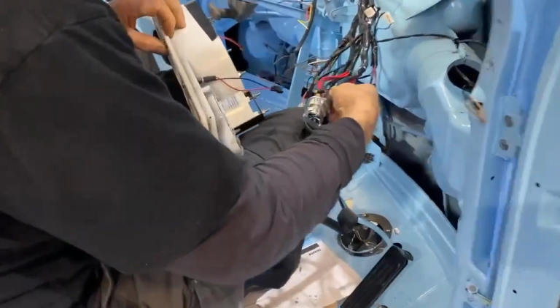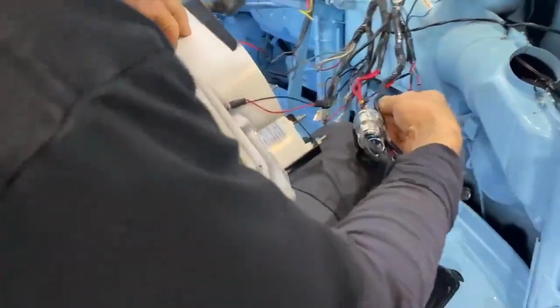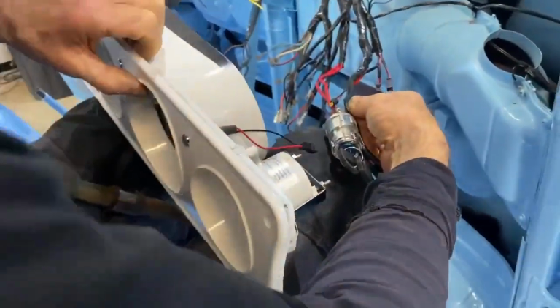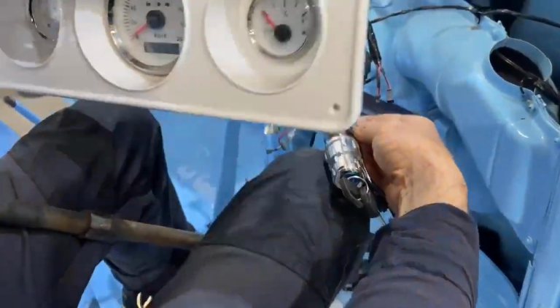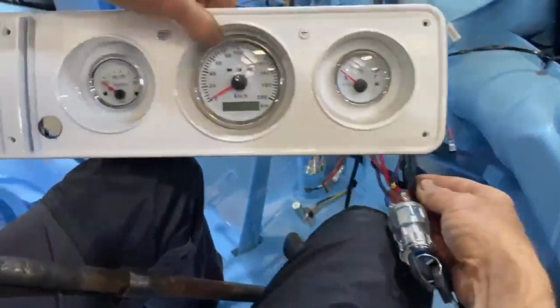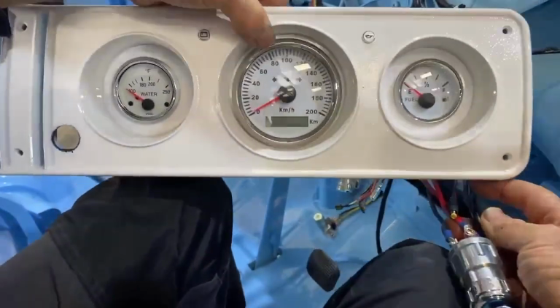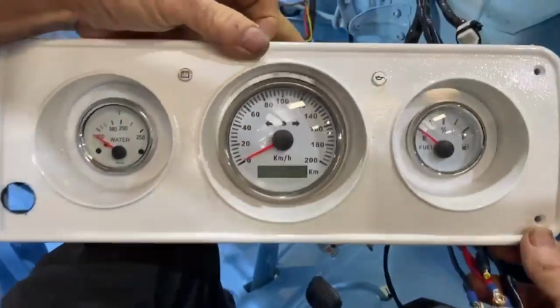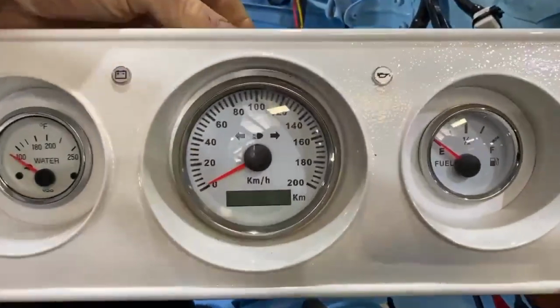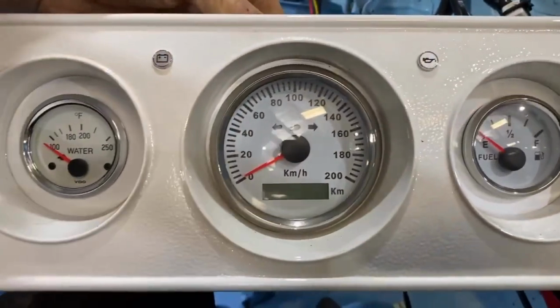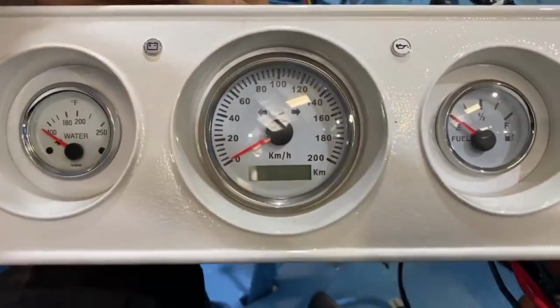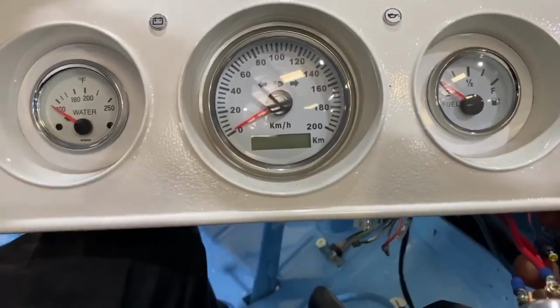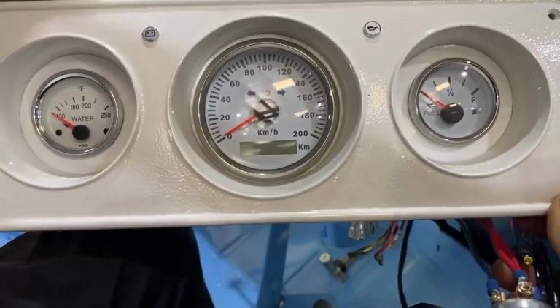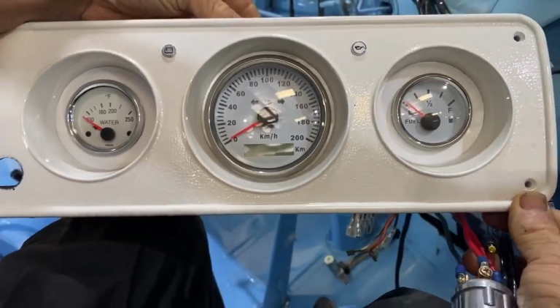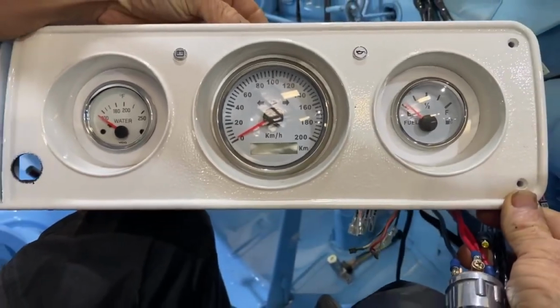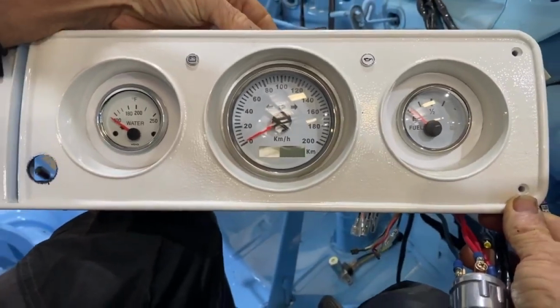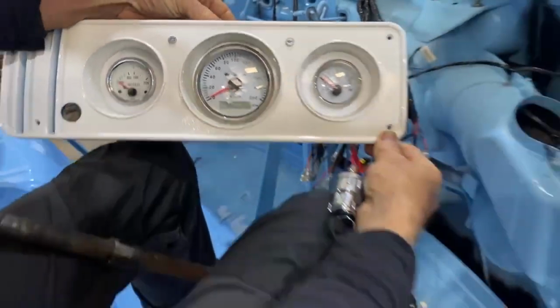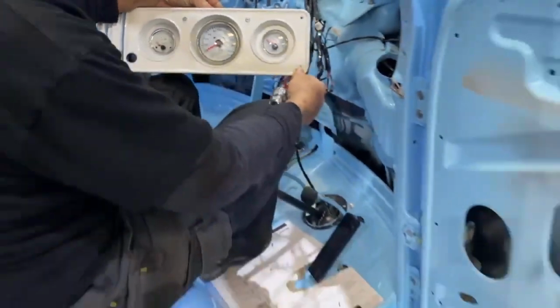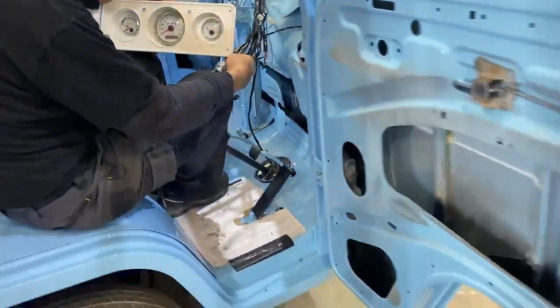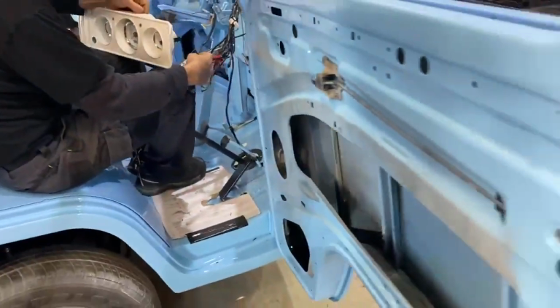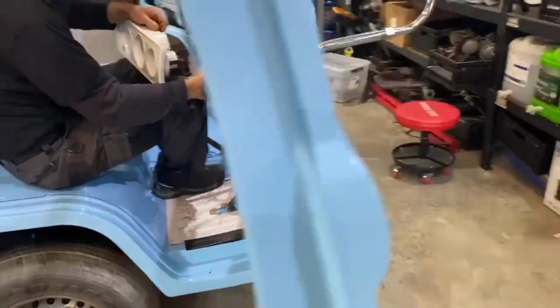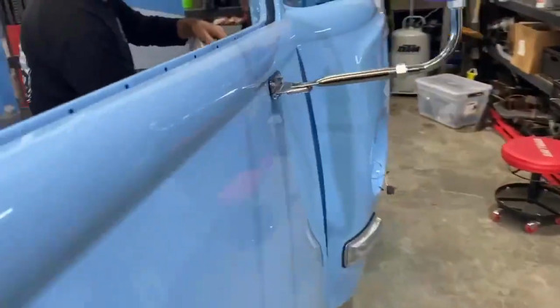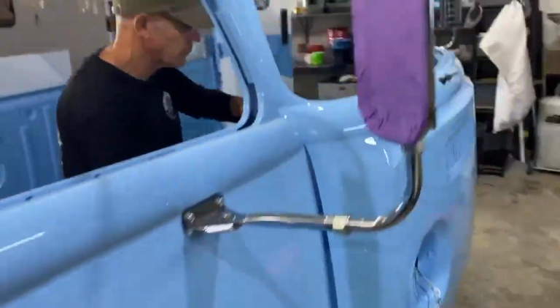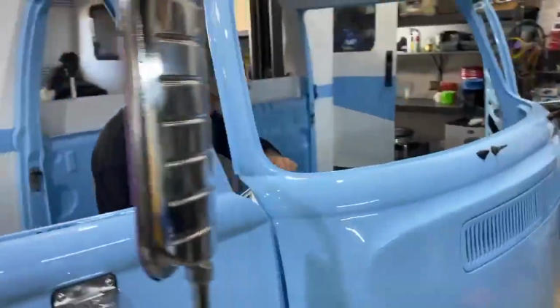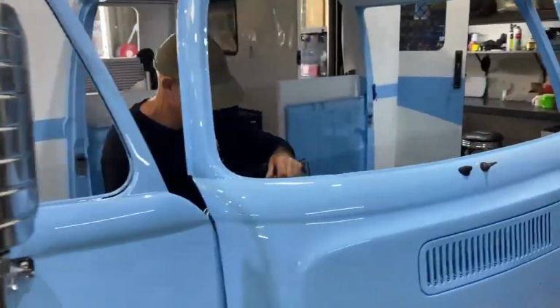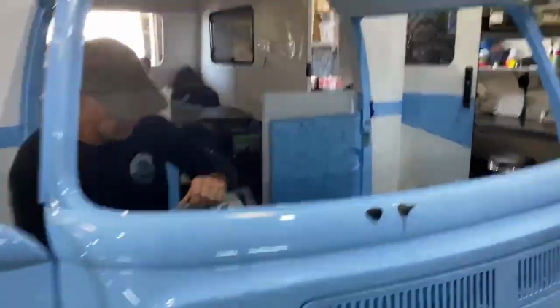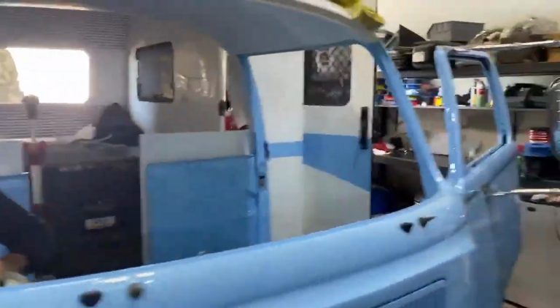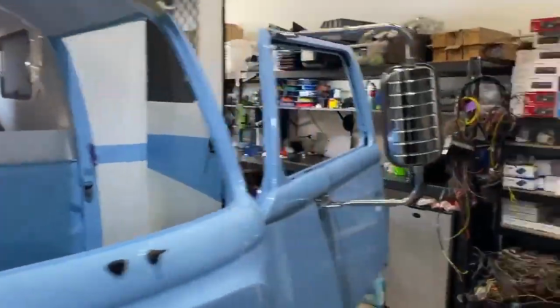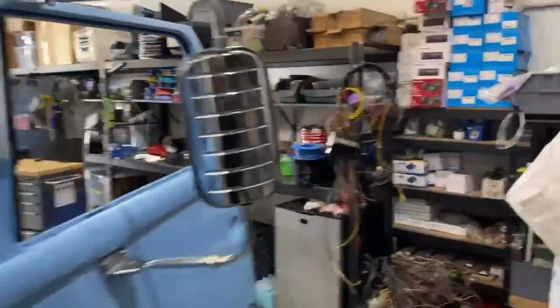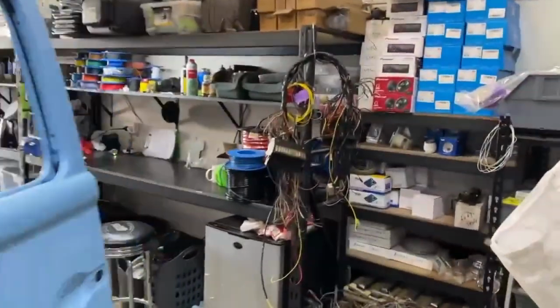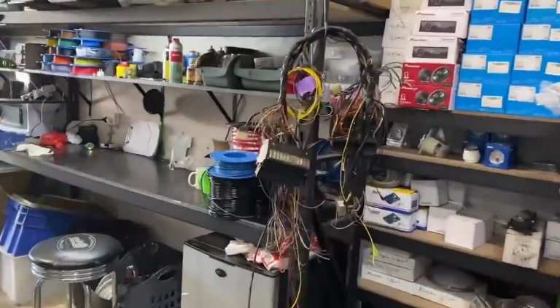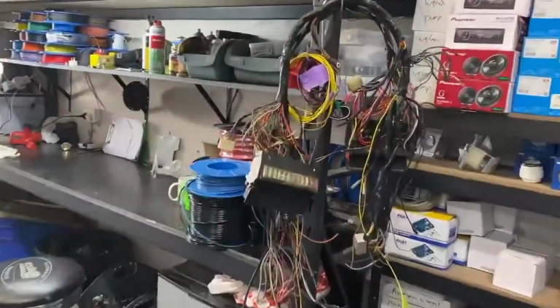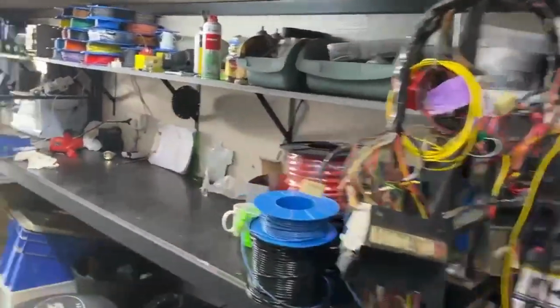If we have a look at the dash, Steve just received the cluster — the battery light at the top, GPS speedo, new fuel gauge, and new temp gauge. That whole harness has been made in-house over here in the electrical section.